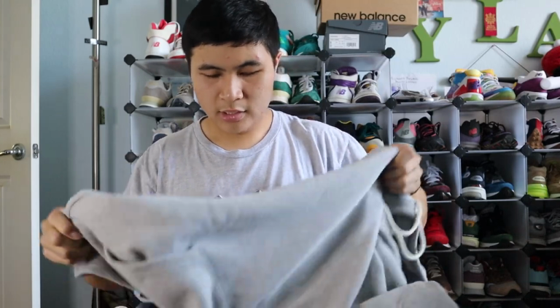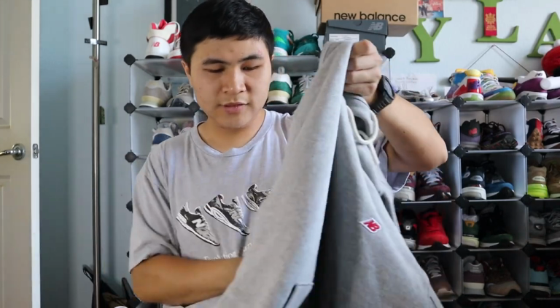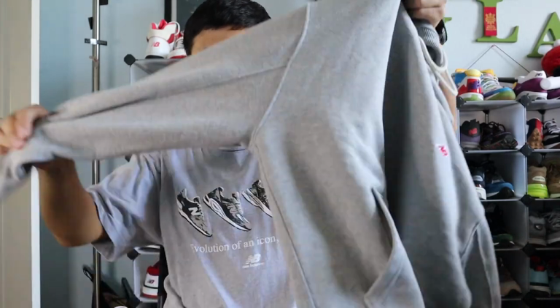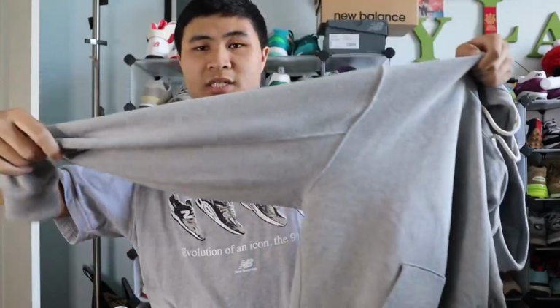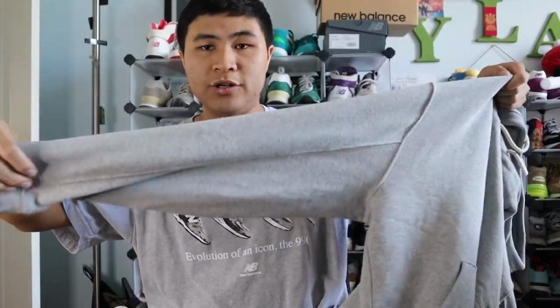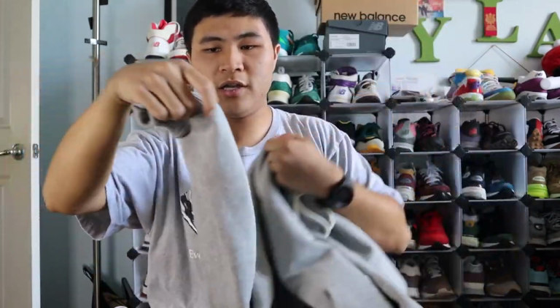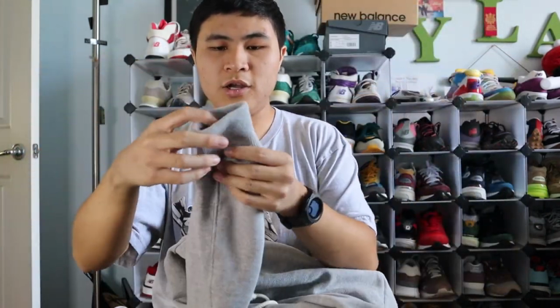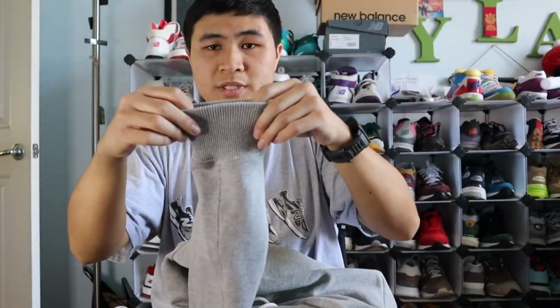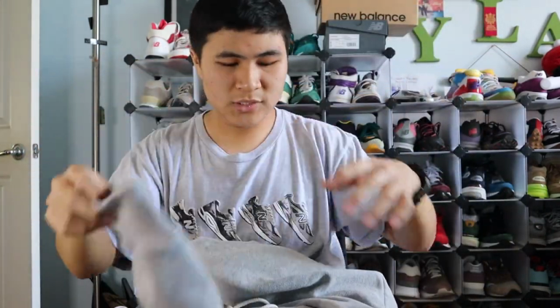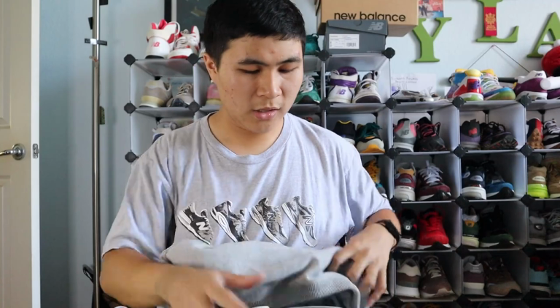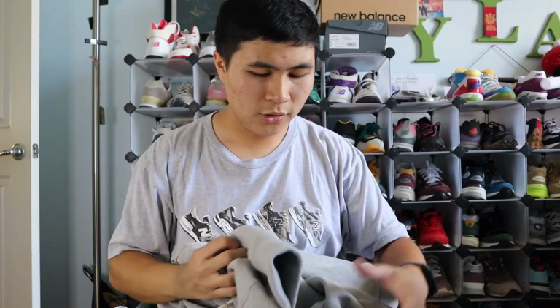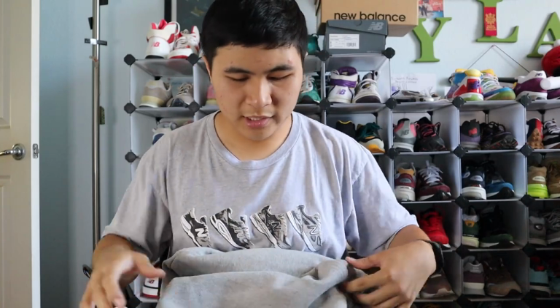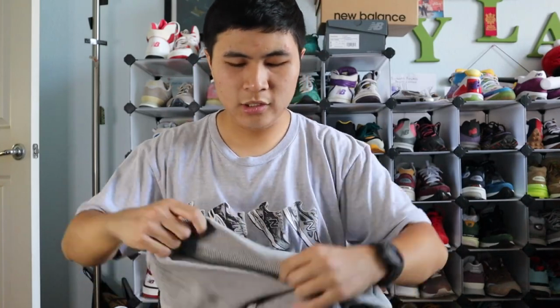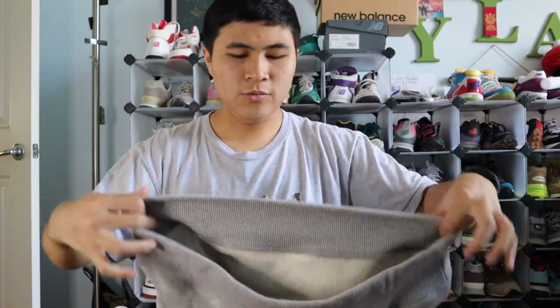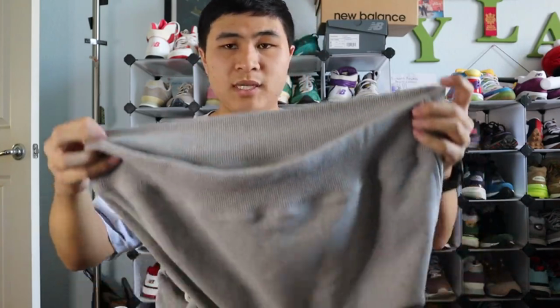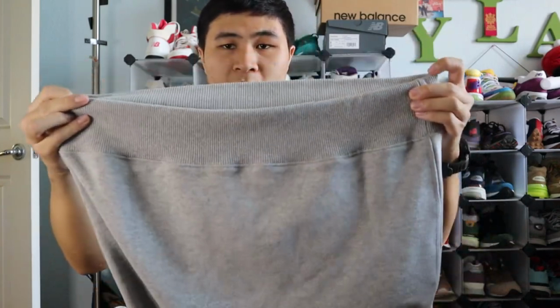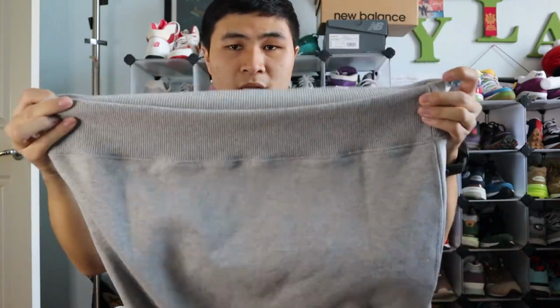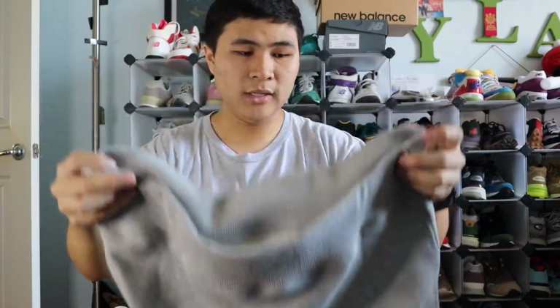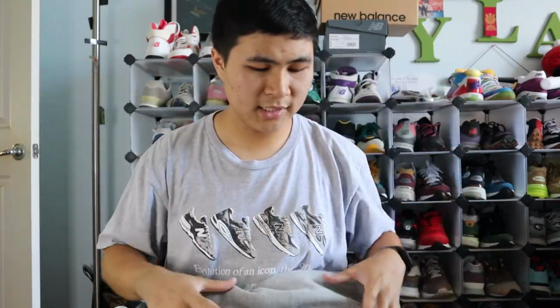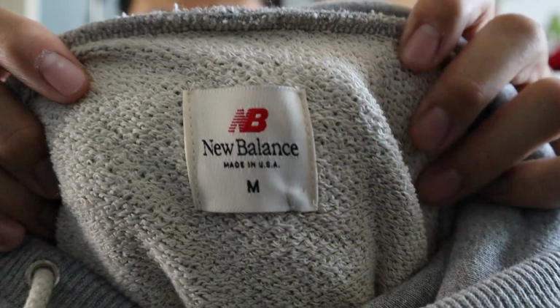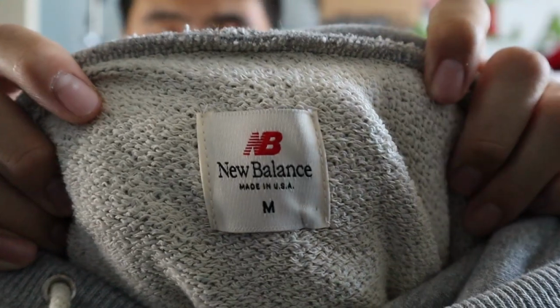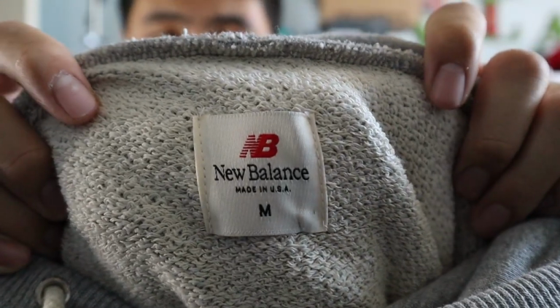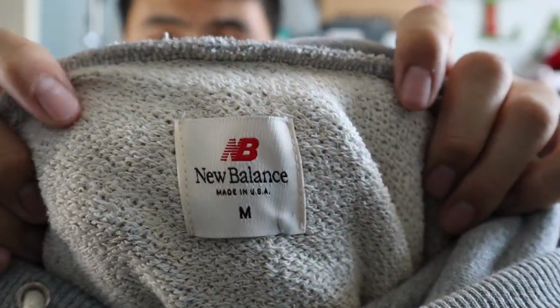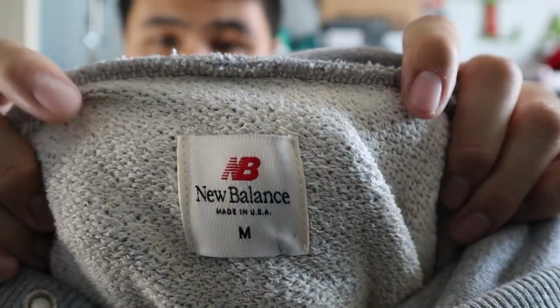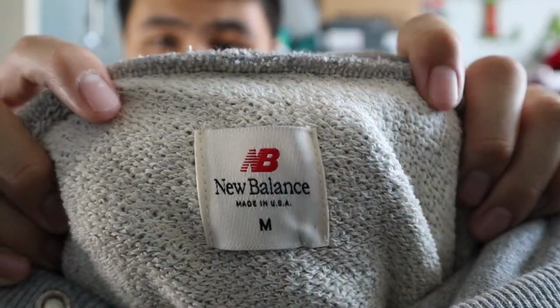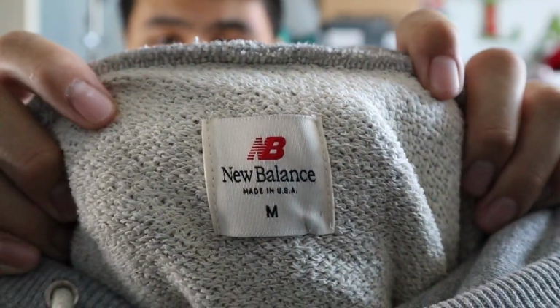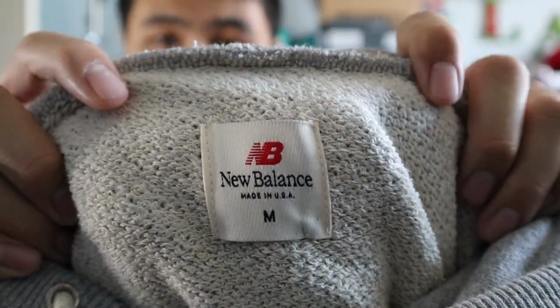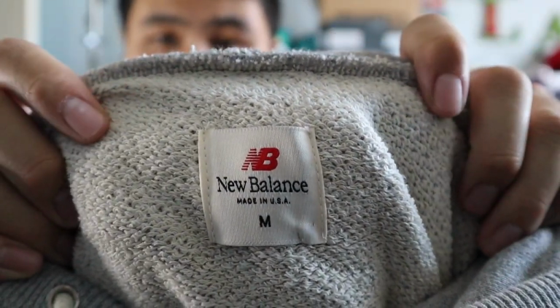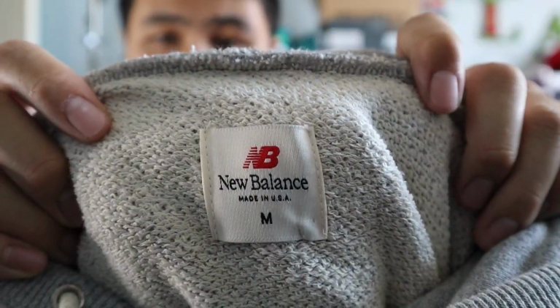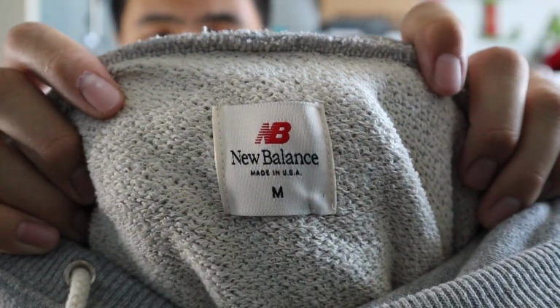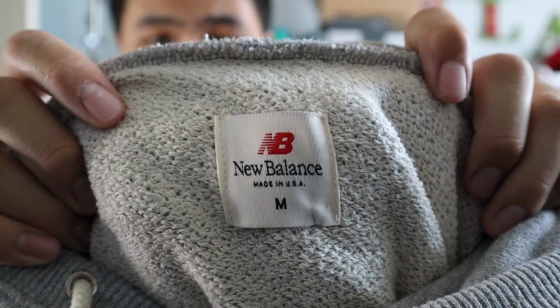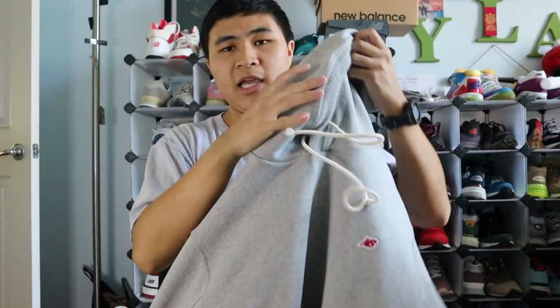The sleeves are also pretty standard. You got ribbed cuffs as well. You also got ribbed at the bottom with a little elastic. And this is the little tag inside the hoodie — it's a pretty nice fabric tag with New Balance Made in USA branding.